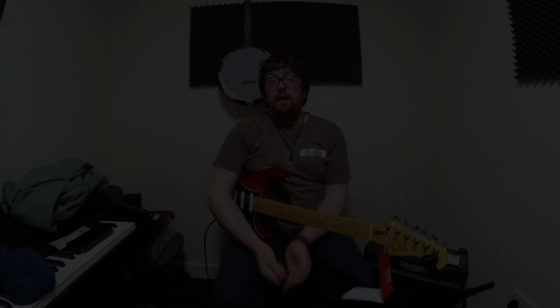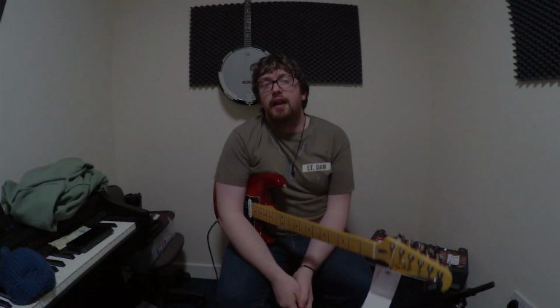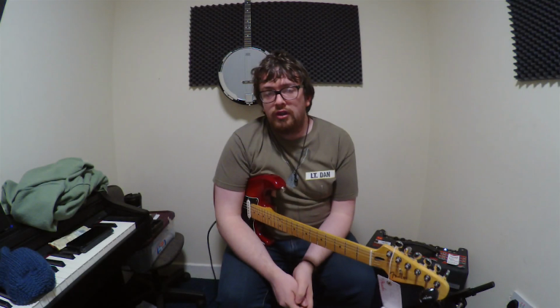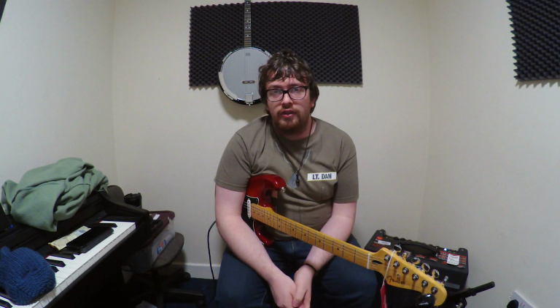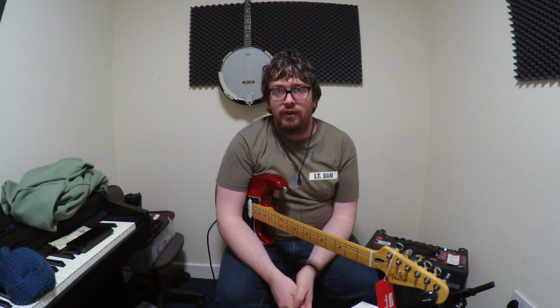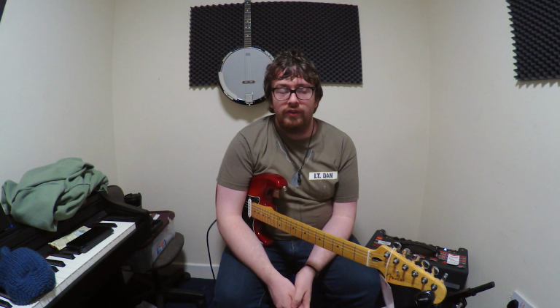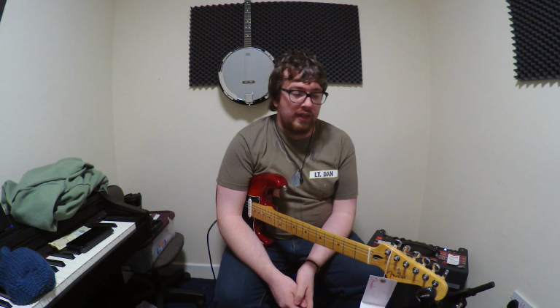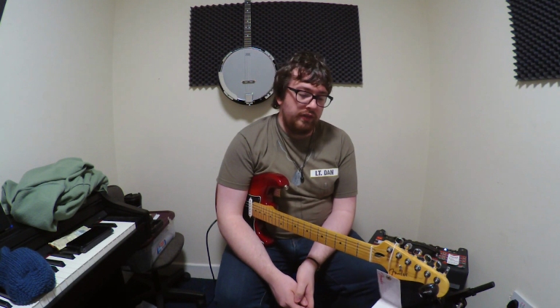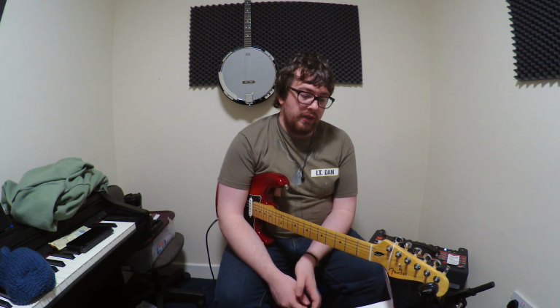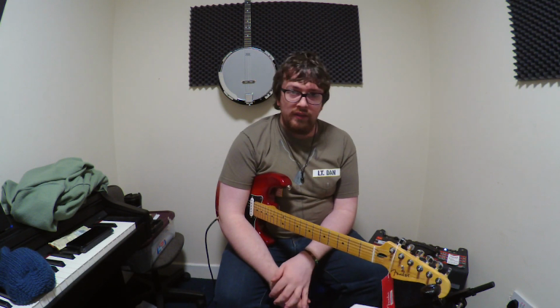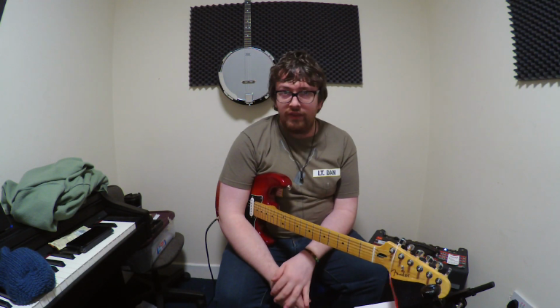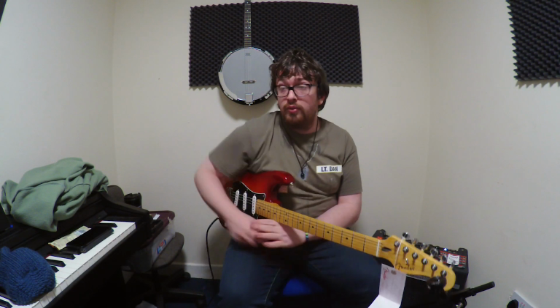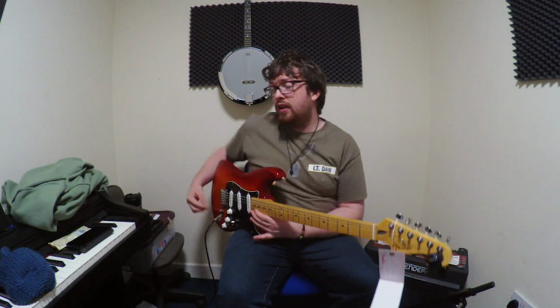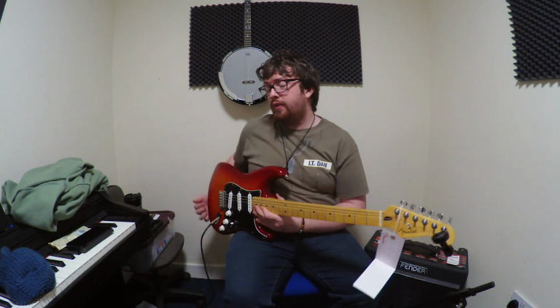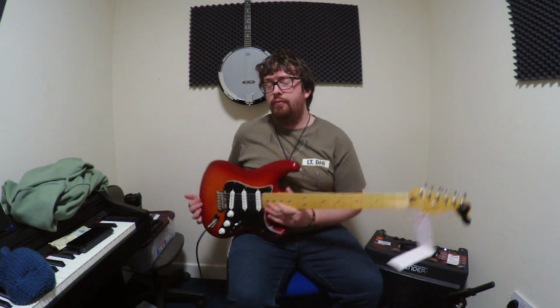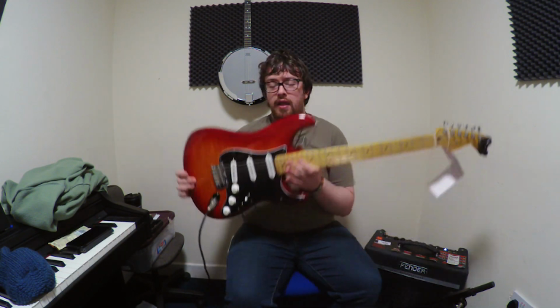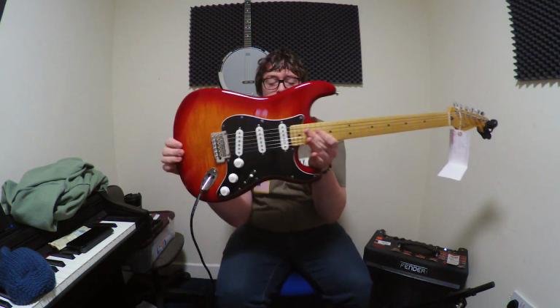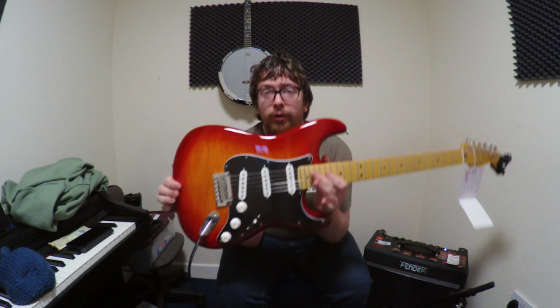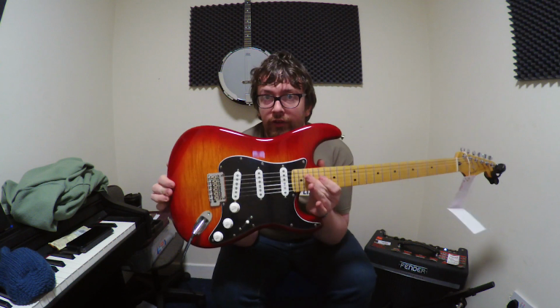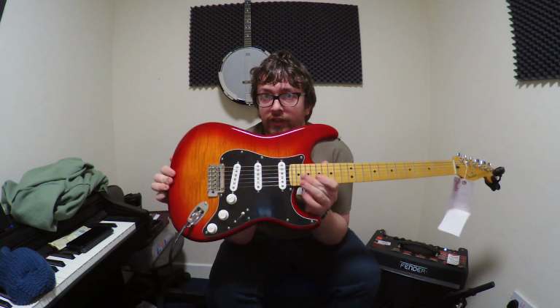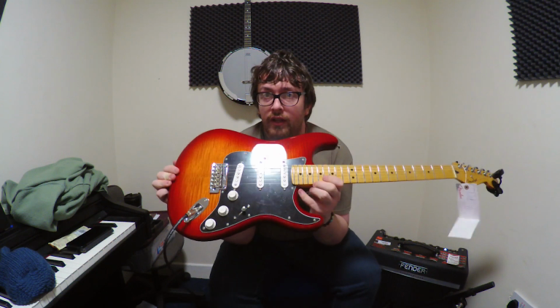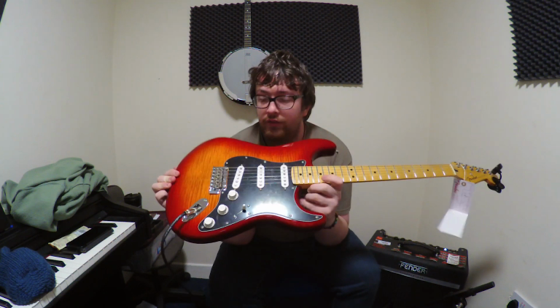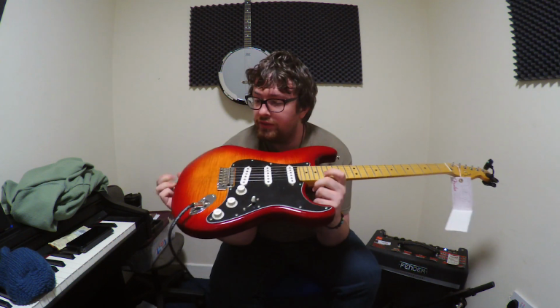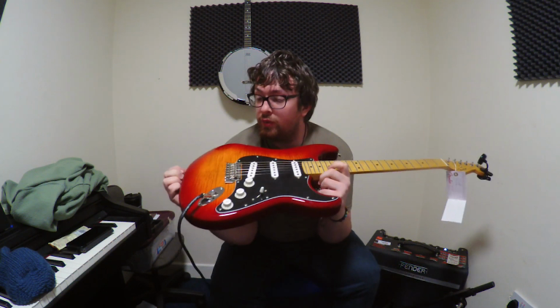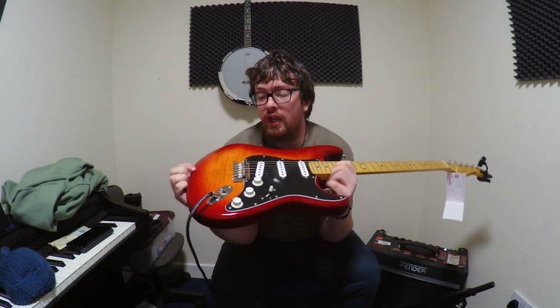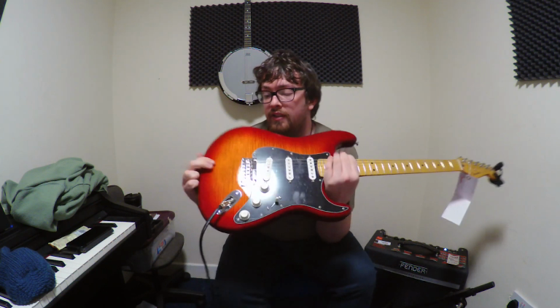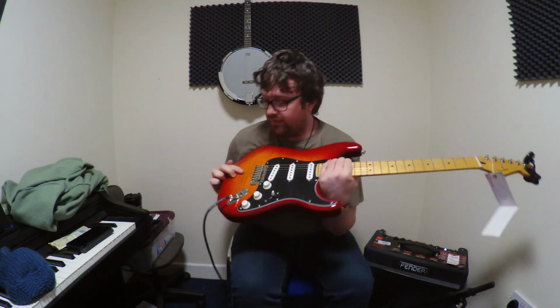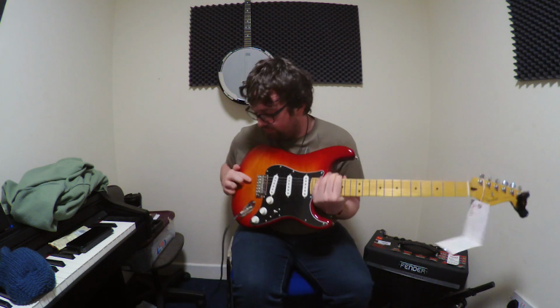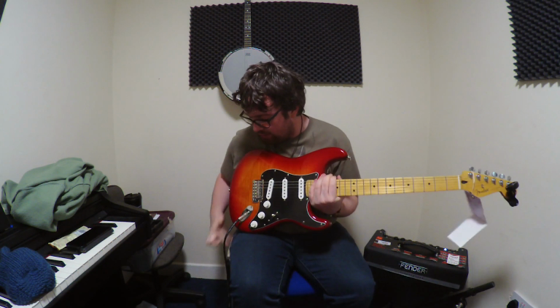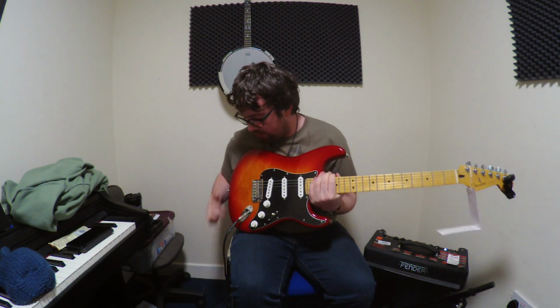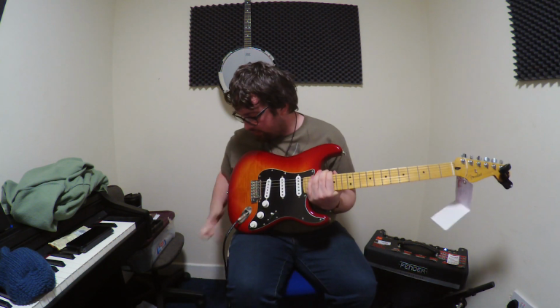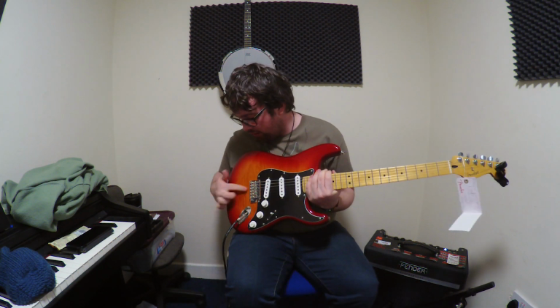Hi, I'm Ryan from Ryan's Guitar Stuff and today's video is a Fender Plus Top Player Series. The Plus Top is basically a flame maple top.